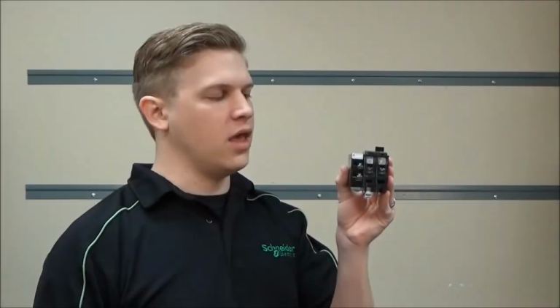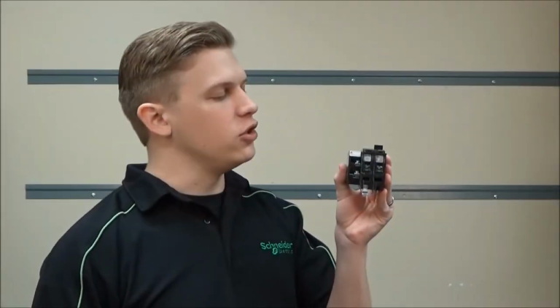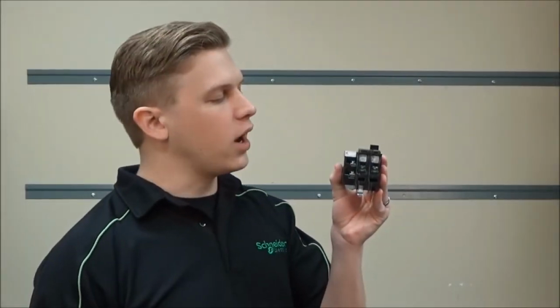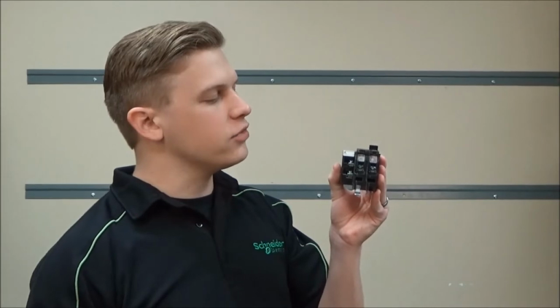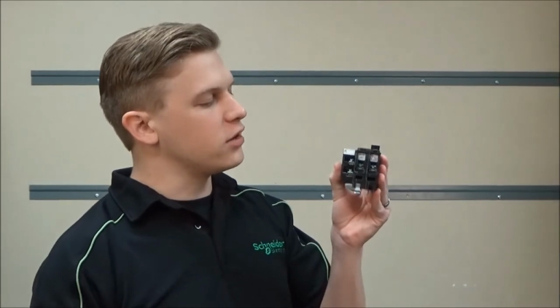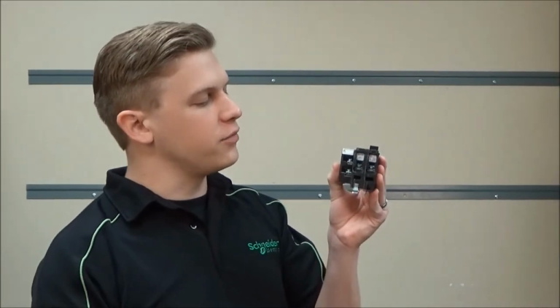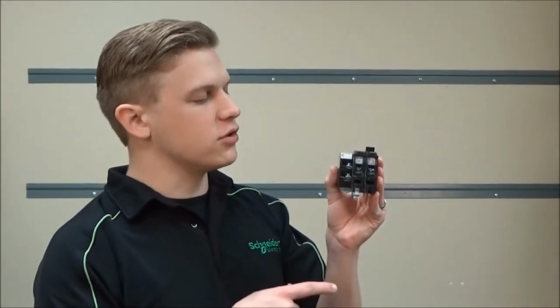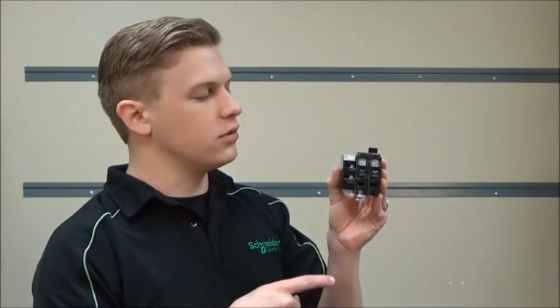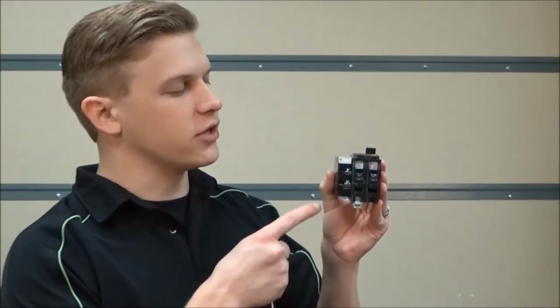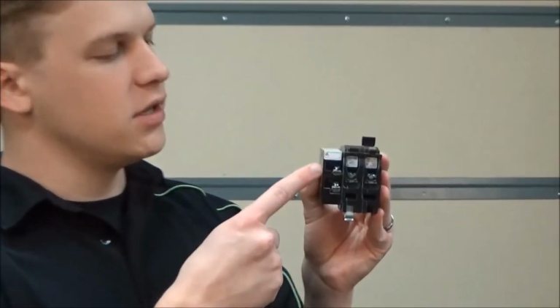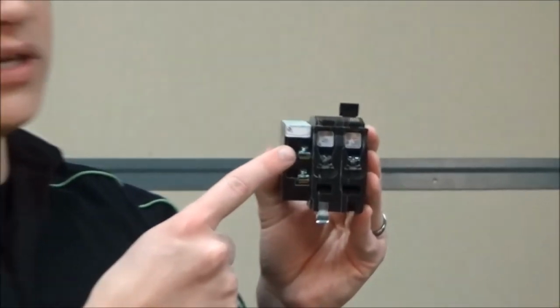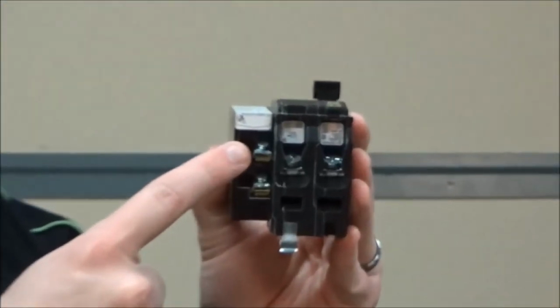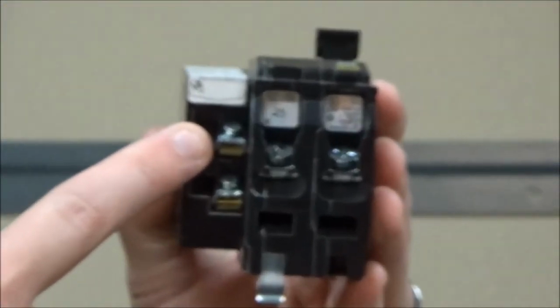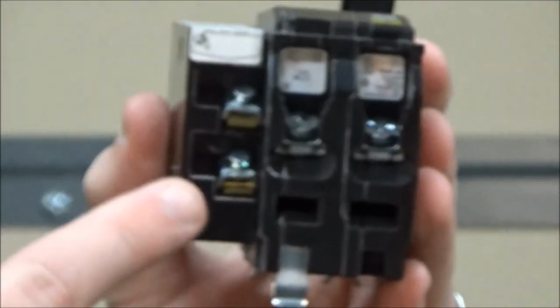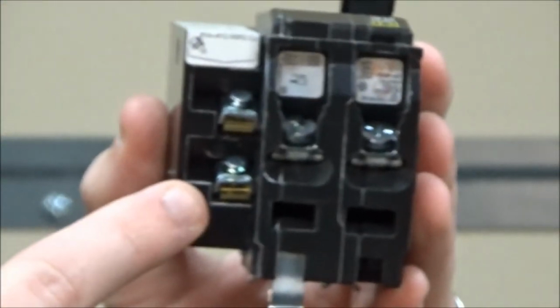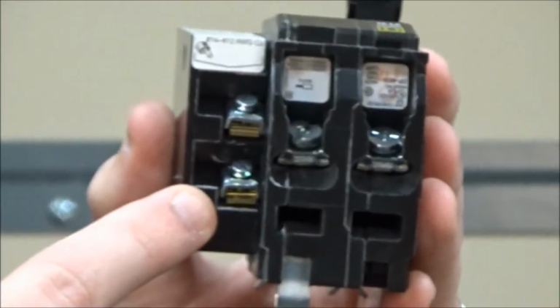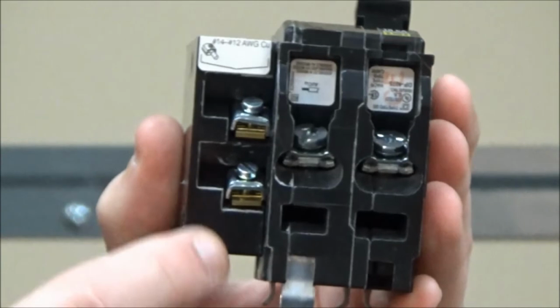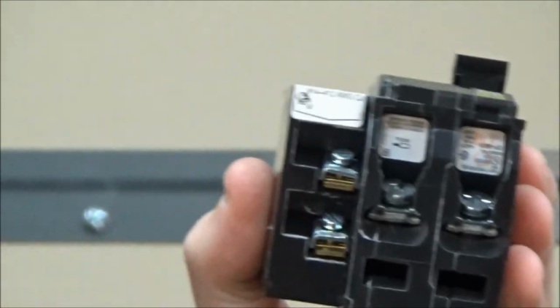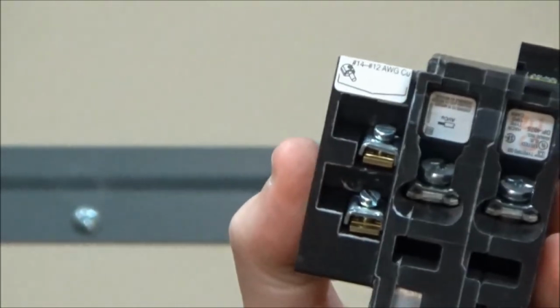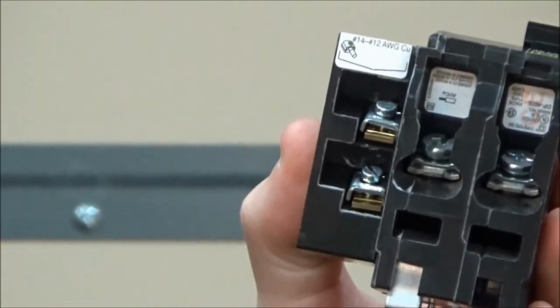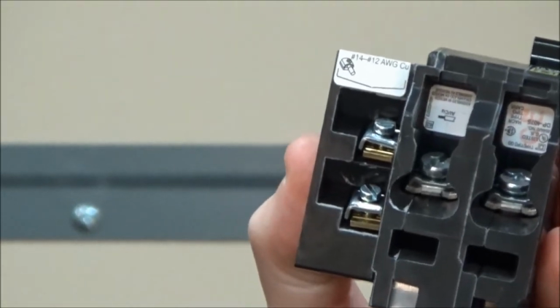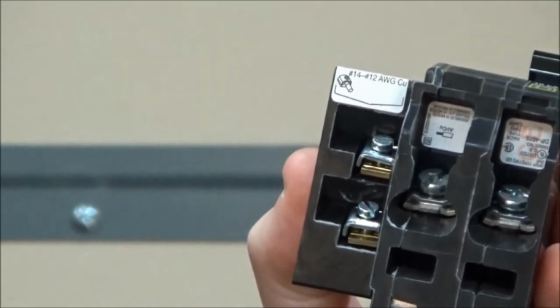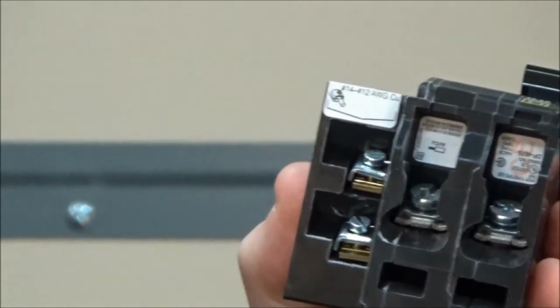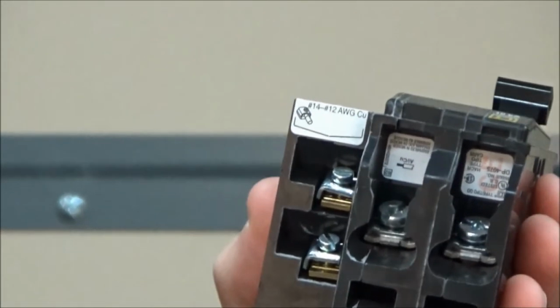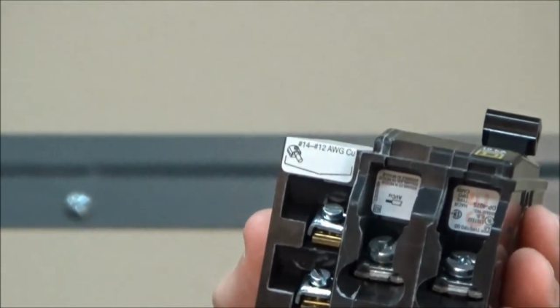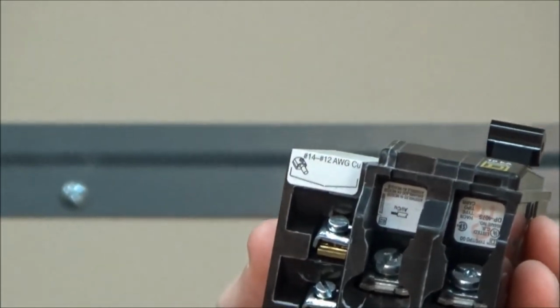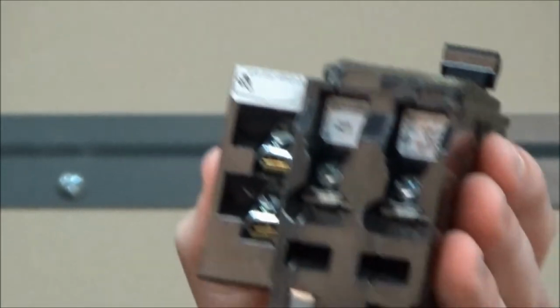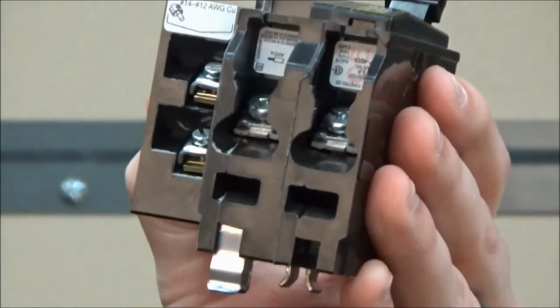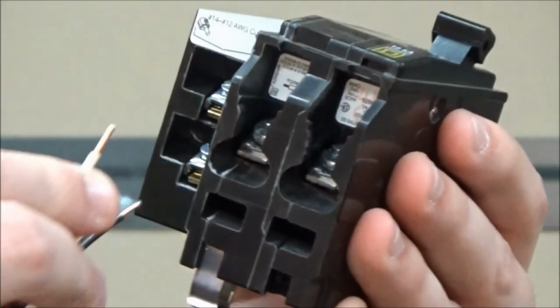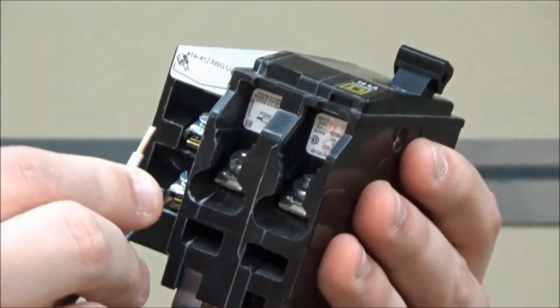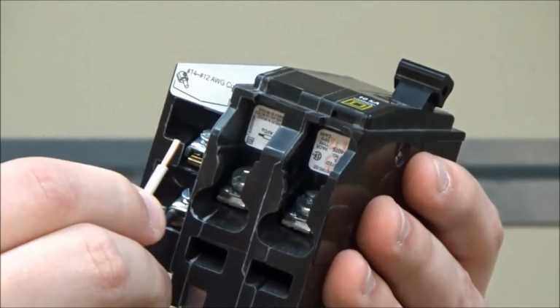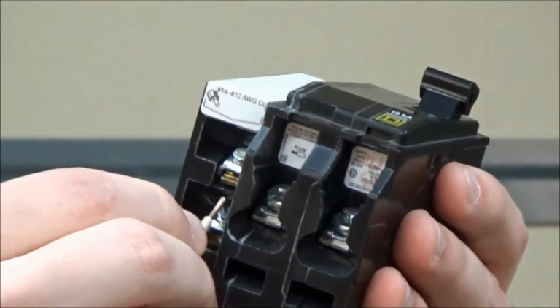You will wire the wires from your control circuit to these two screws on the shunt trip. Since this is AC voltage, you can put either wire under either terminal.